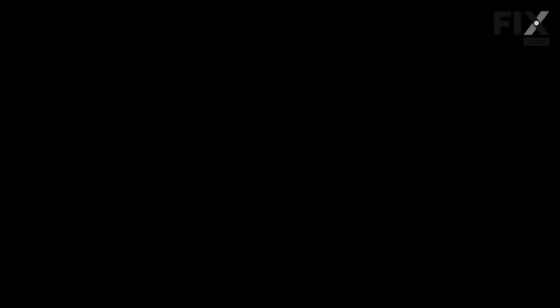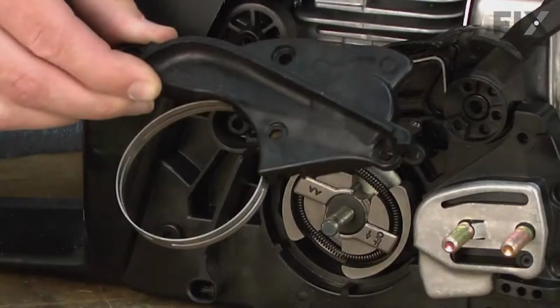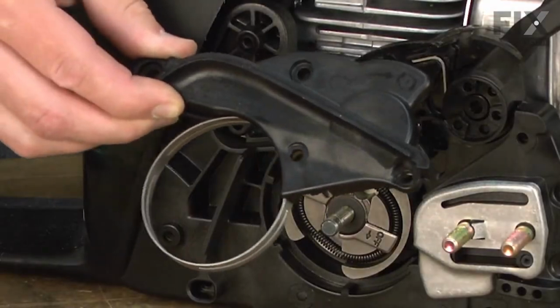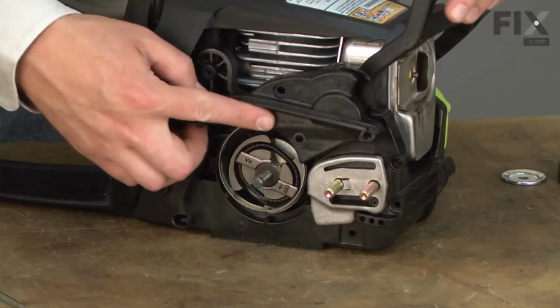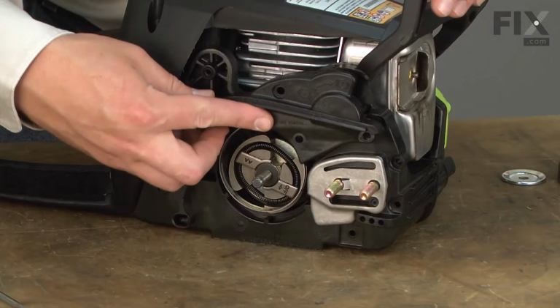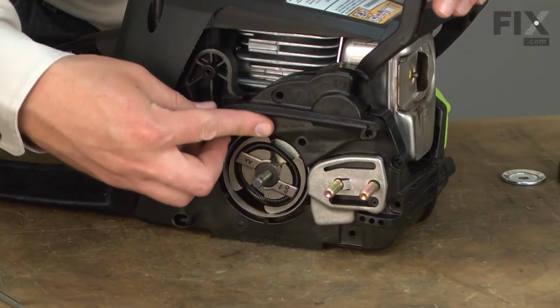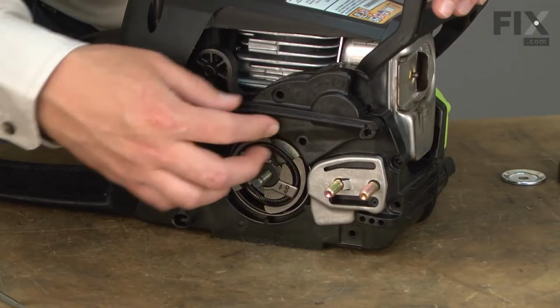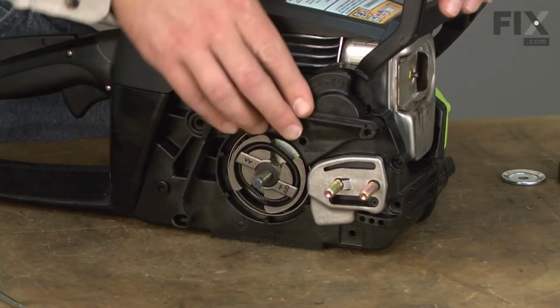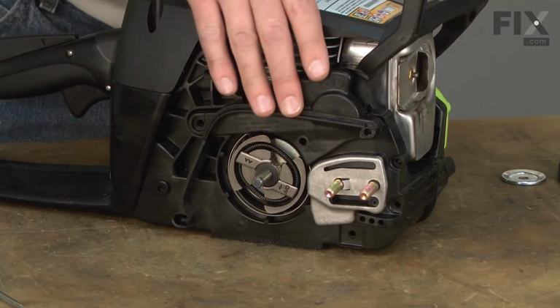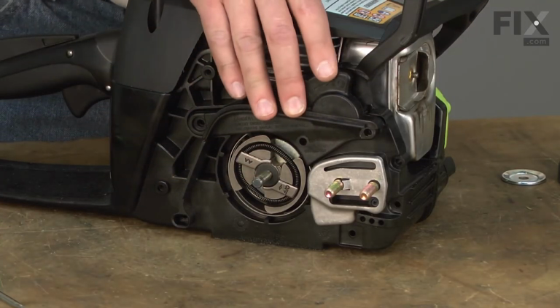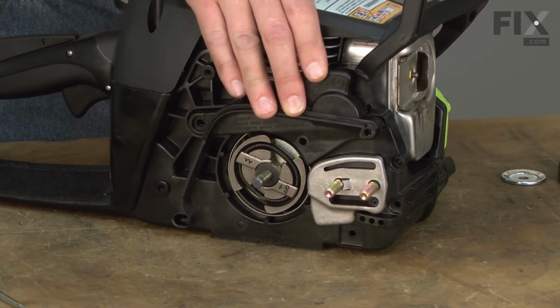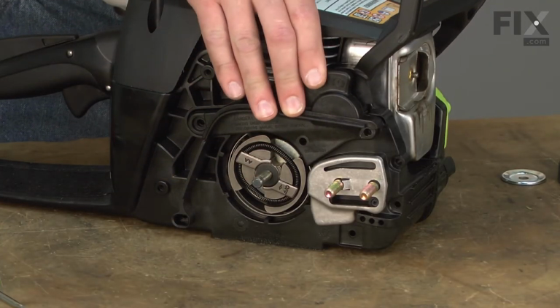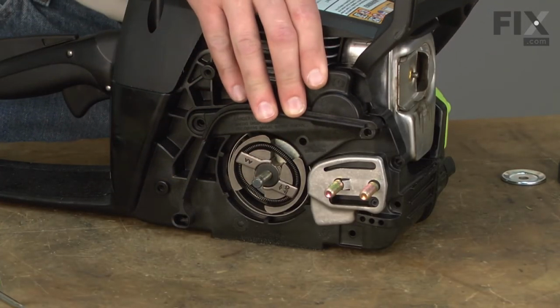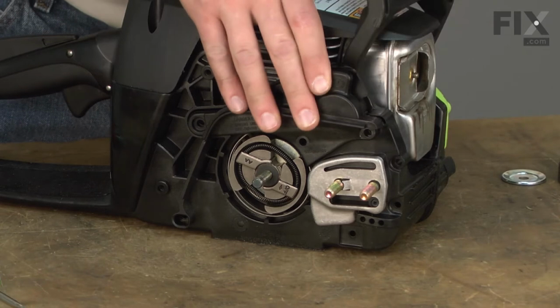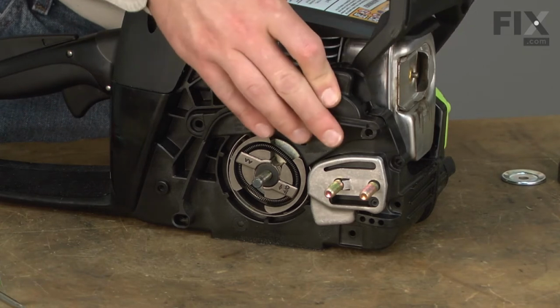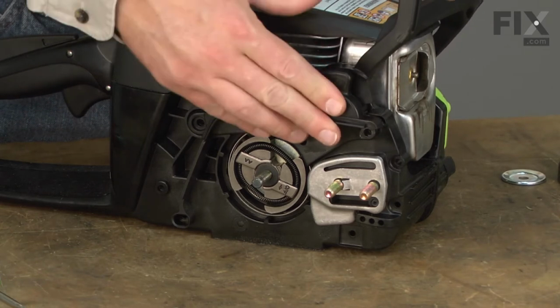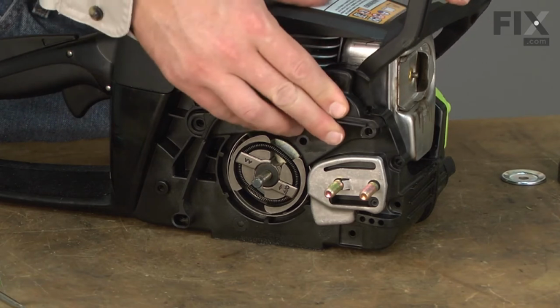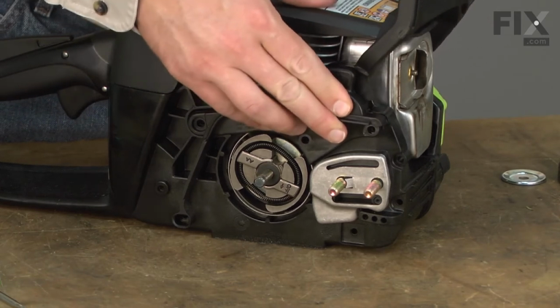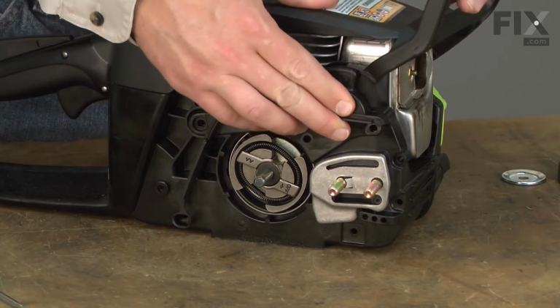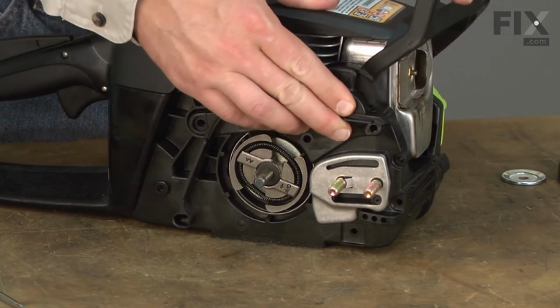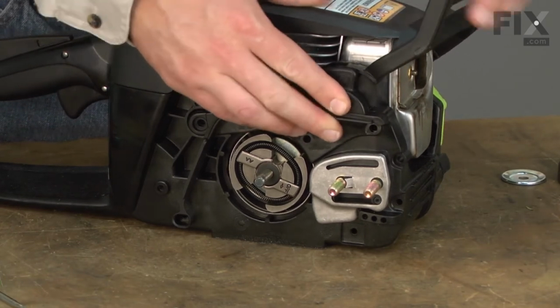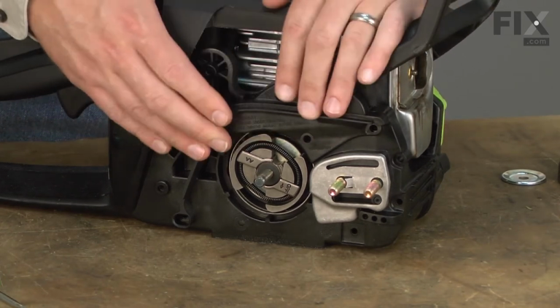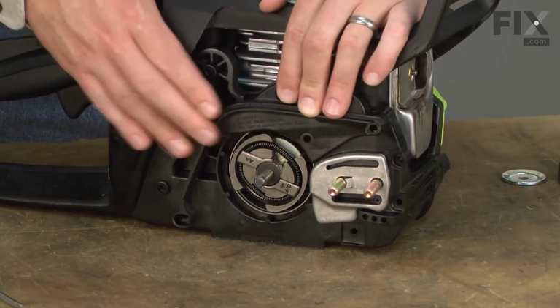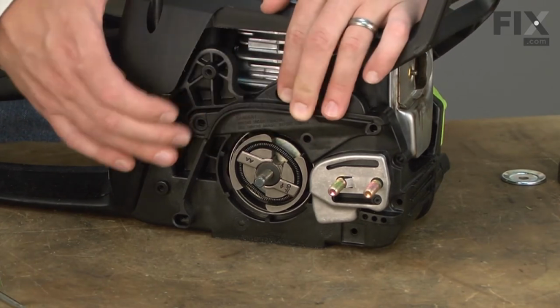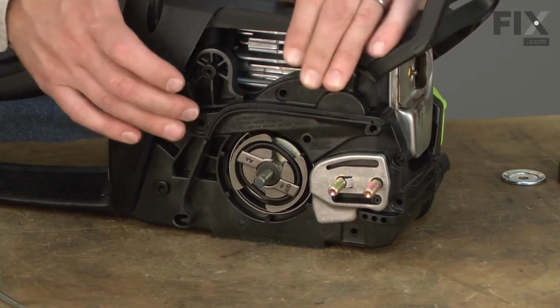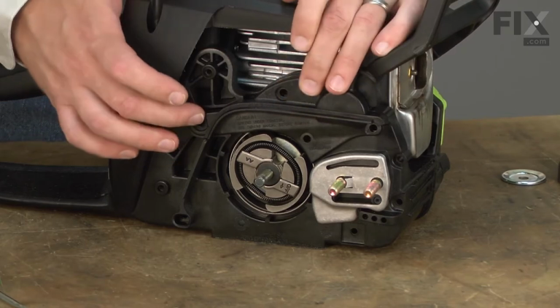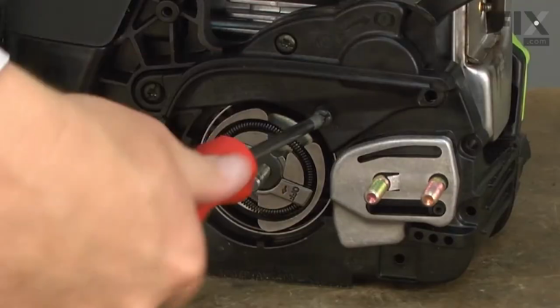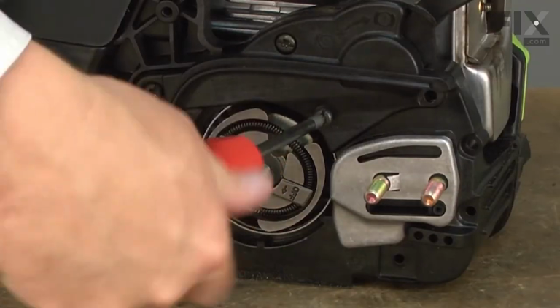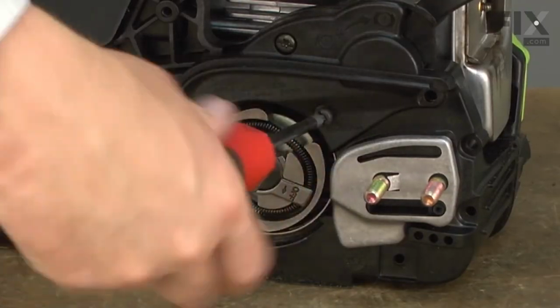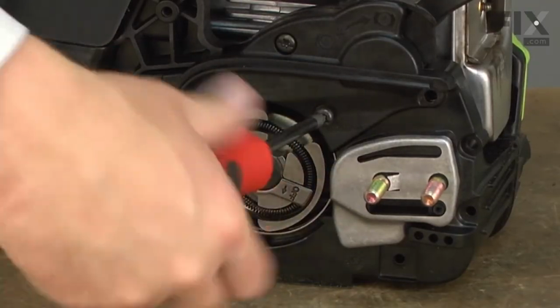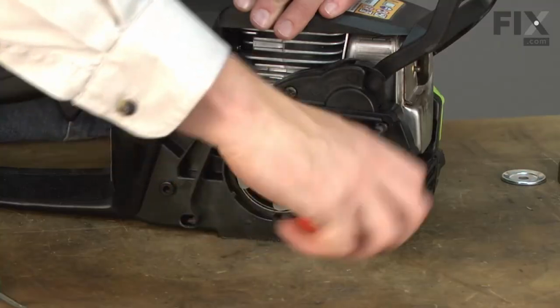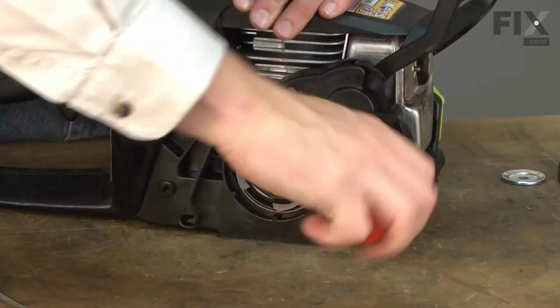With the clutch drum removed, now the brake band will easily fit over the top of the clutch. I'll need to pull the handle up to get the brake to align. Once everything's in place, I'll re-secure the brake with the screws.